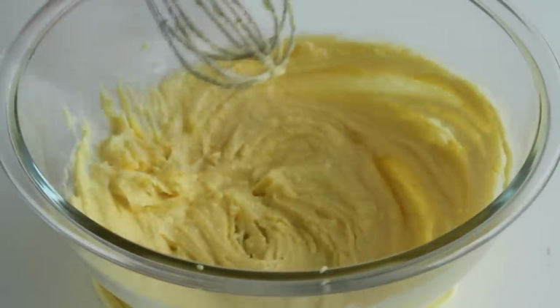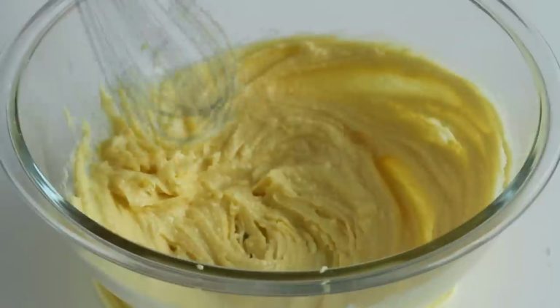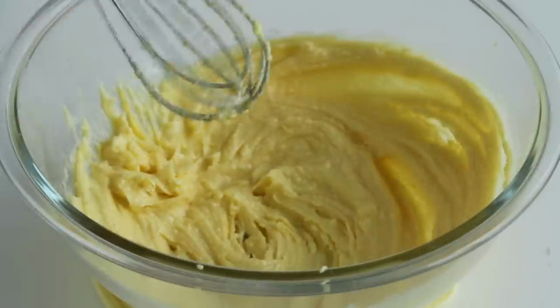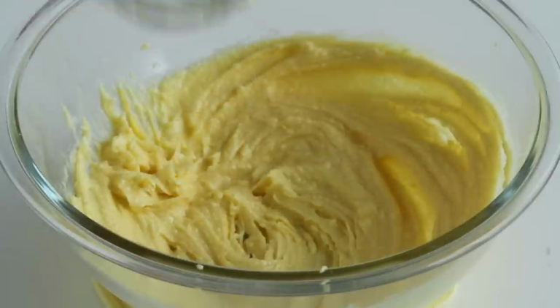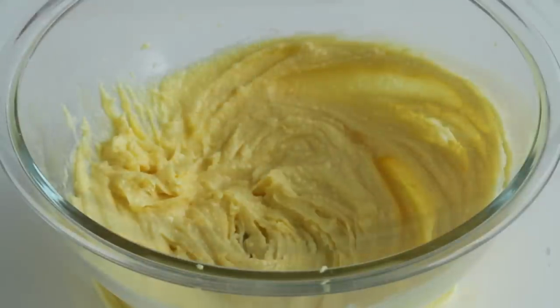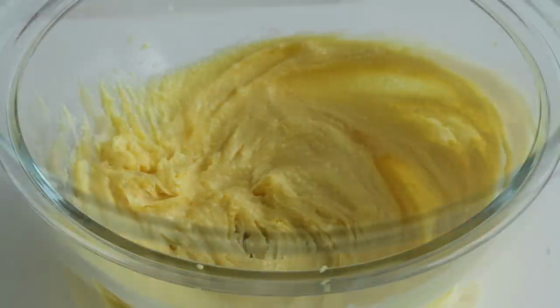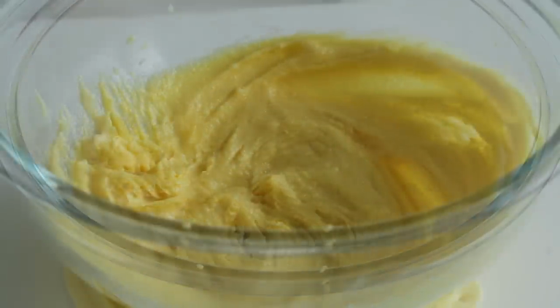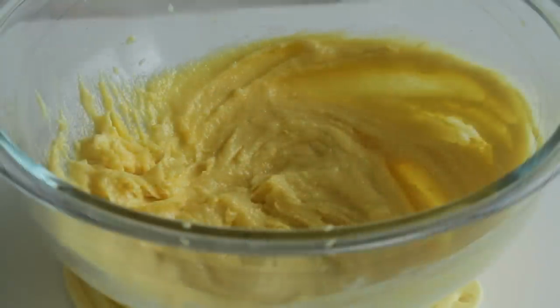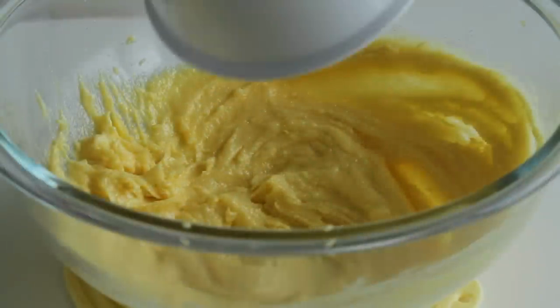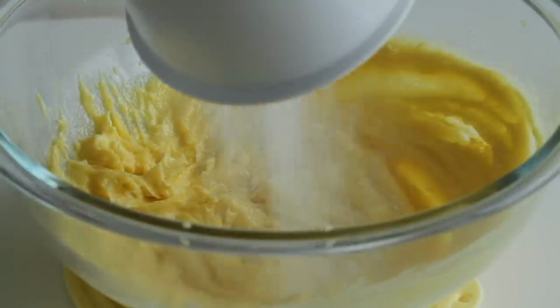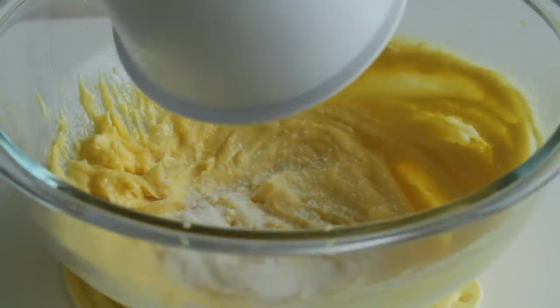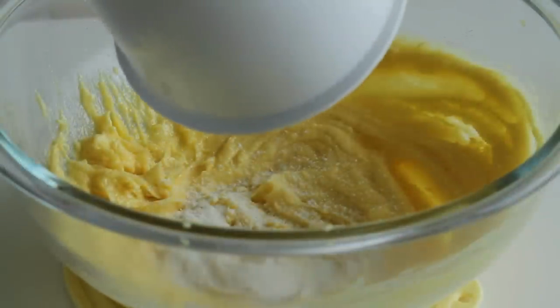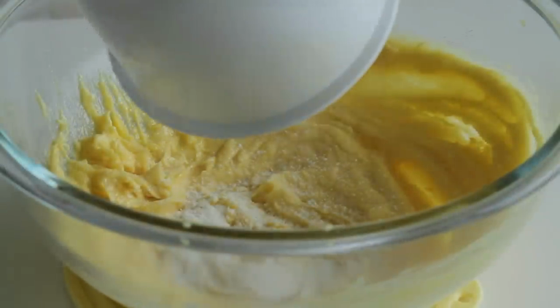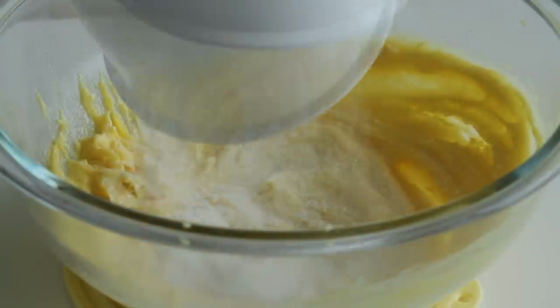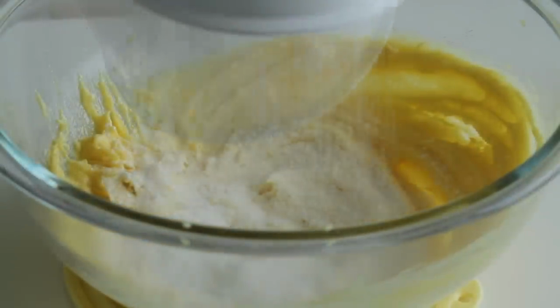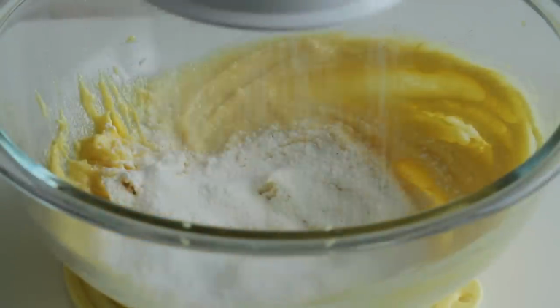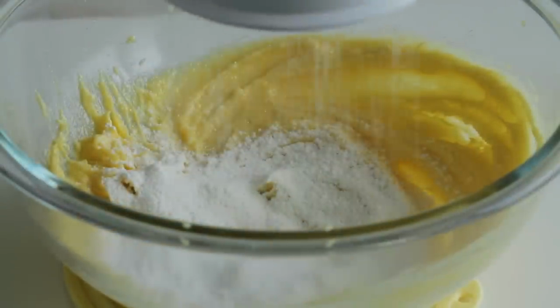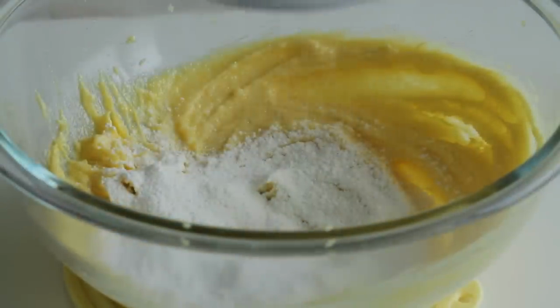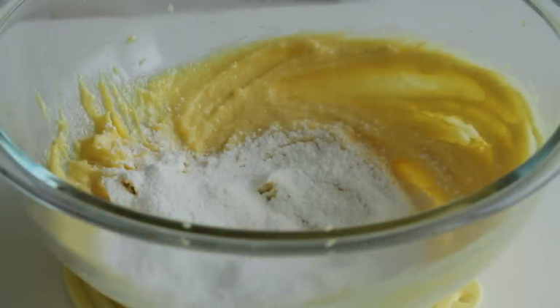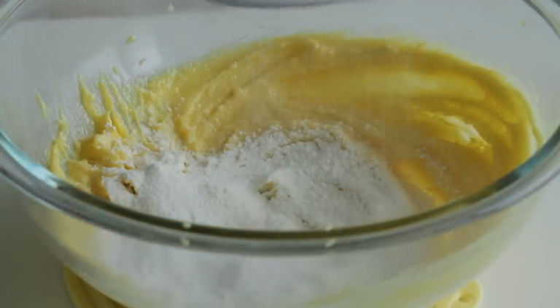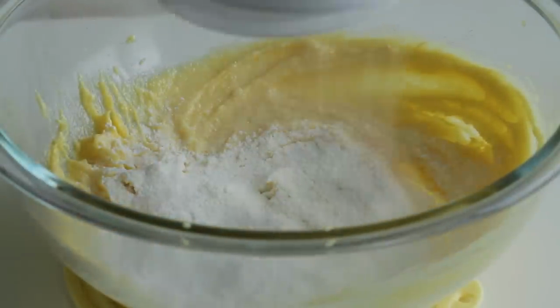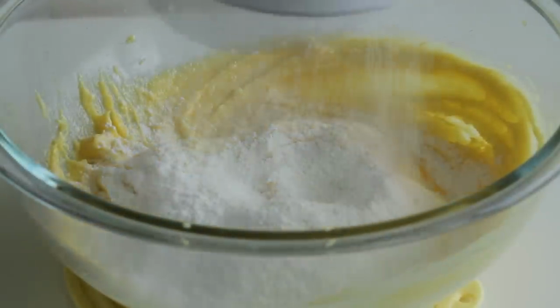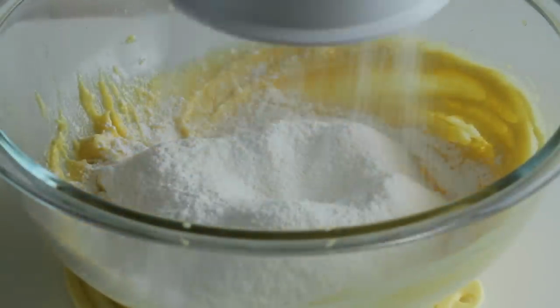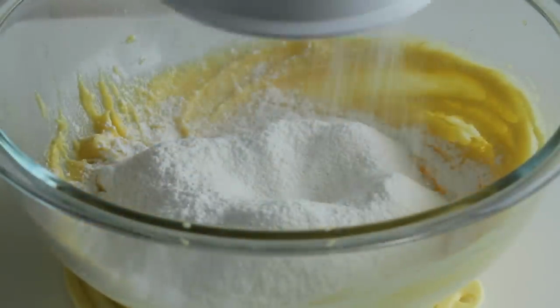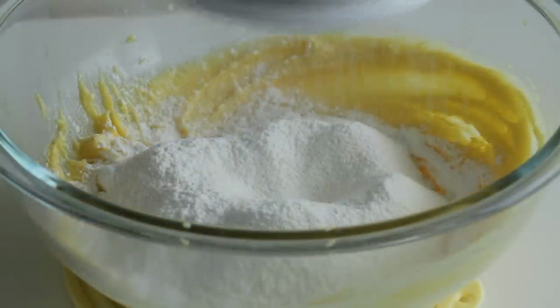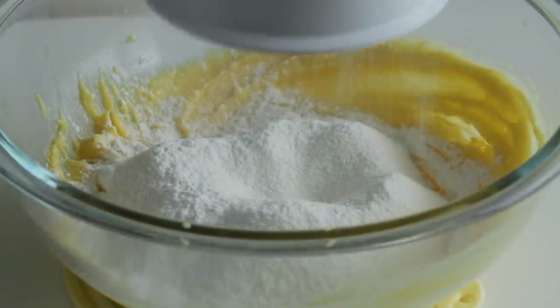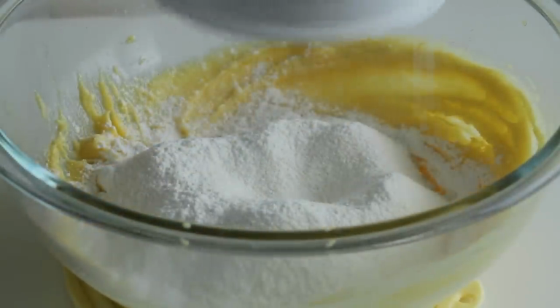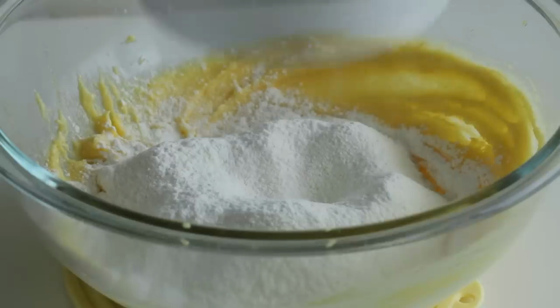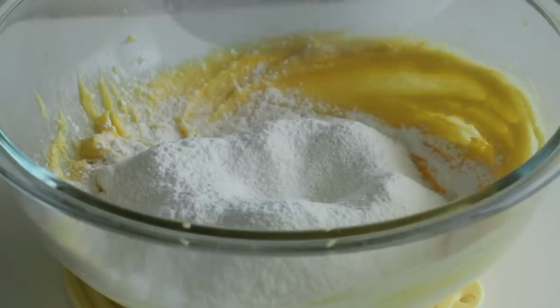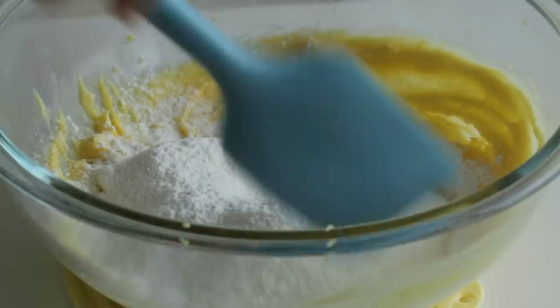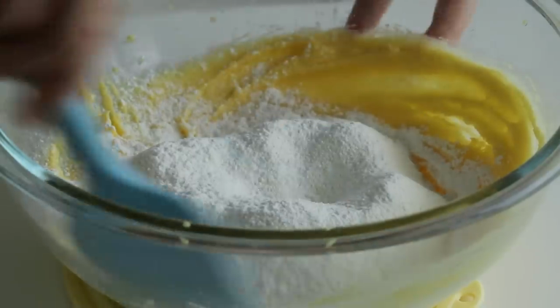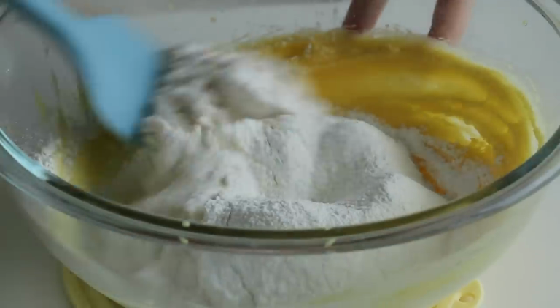Now sift in one and a quarter cups of all-purpose flour, and fold until combined.